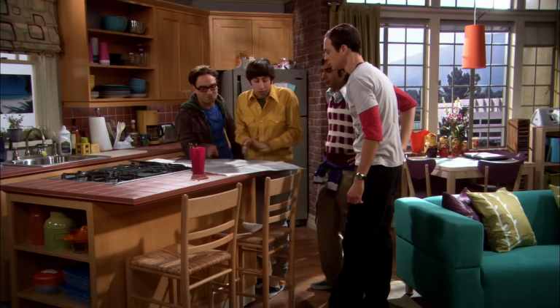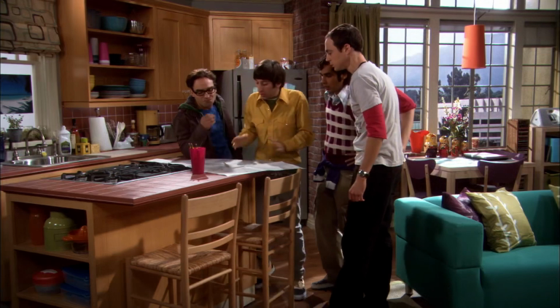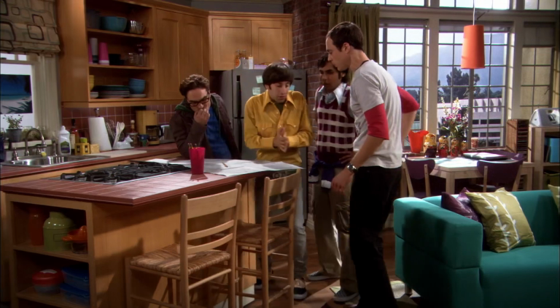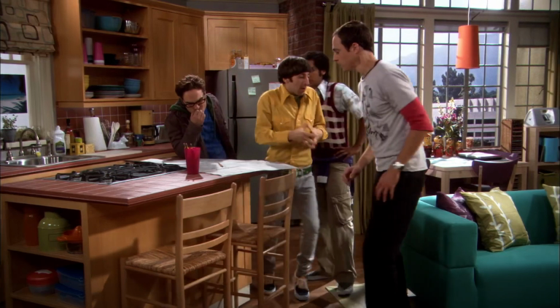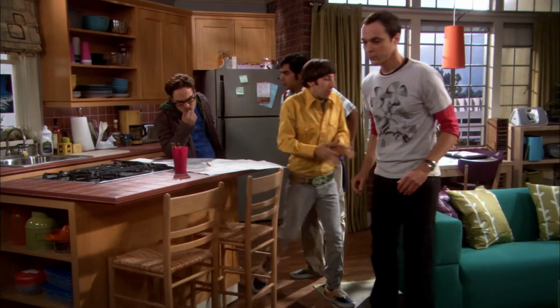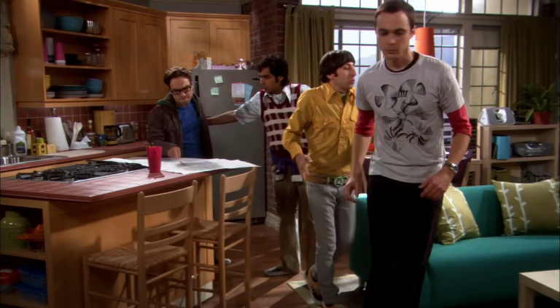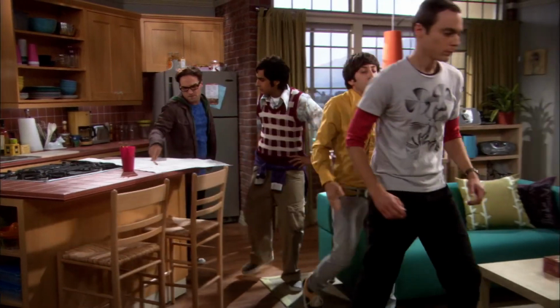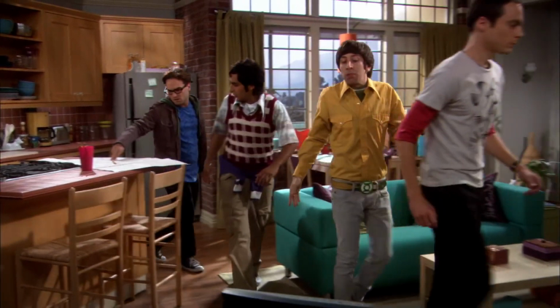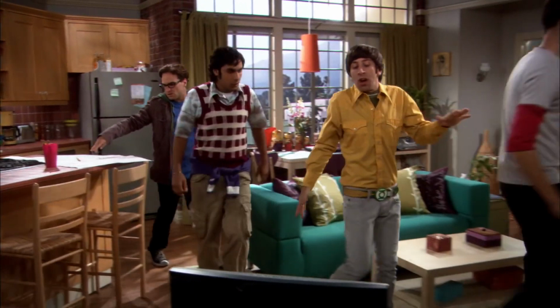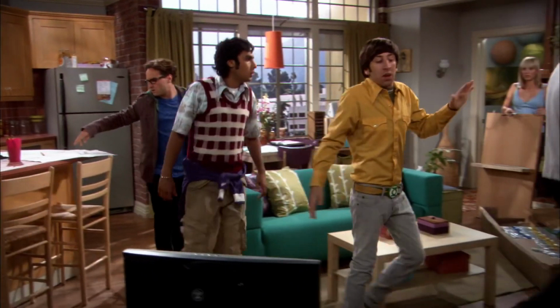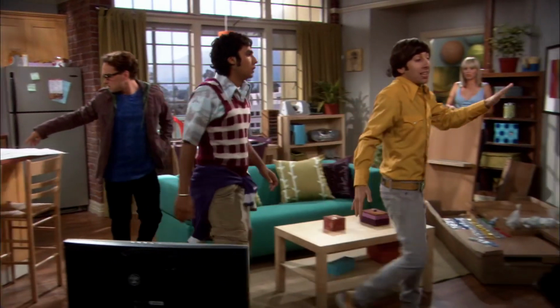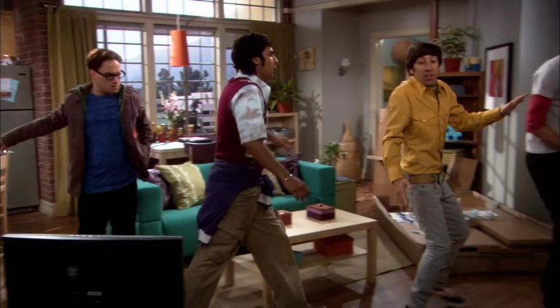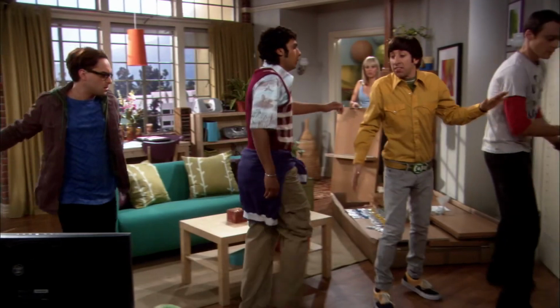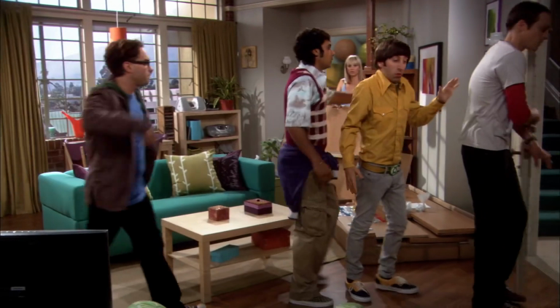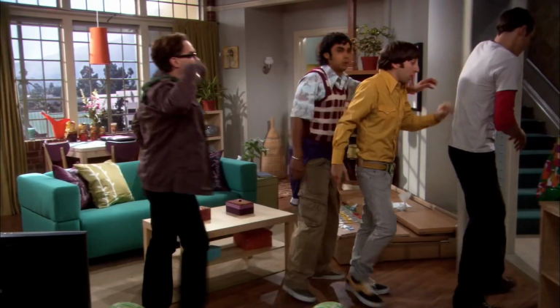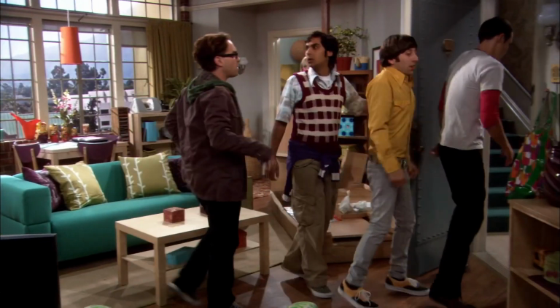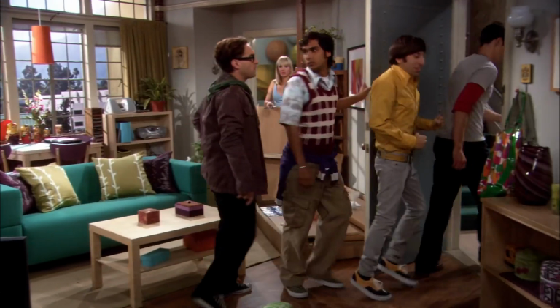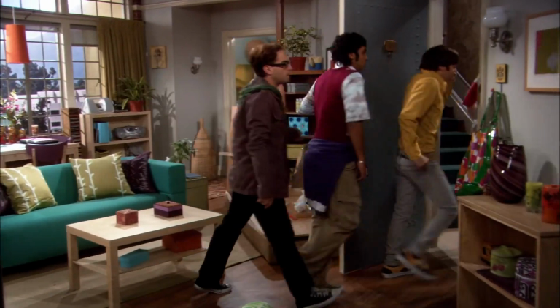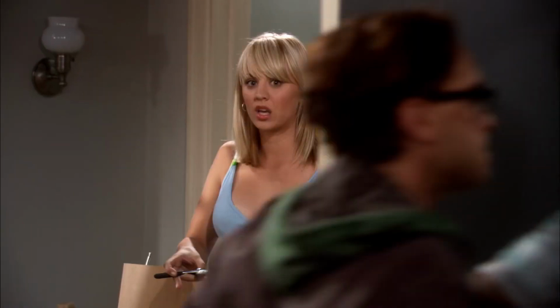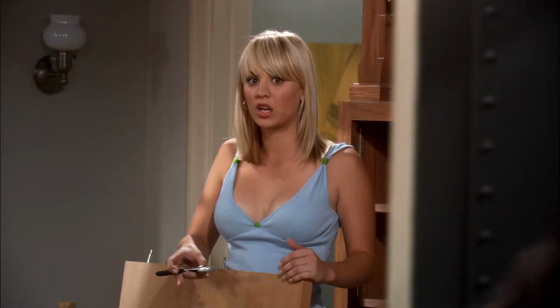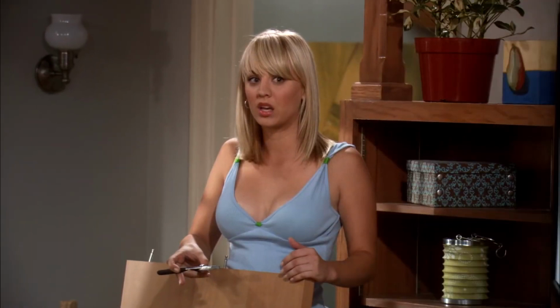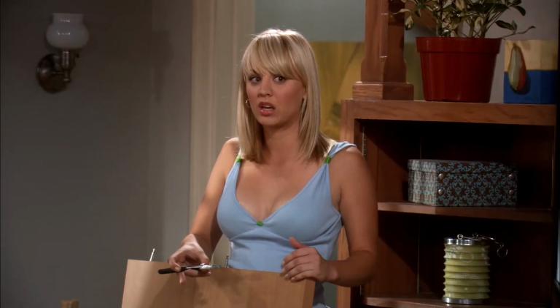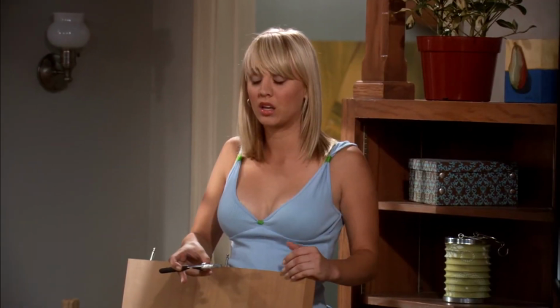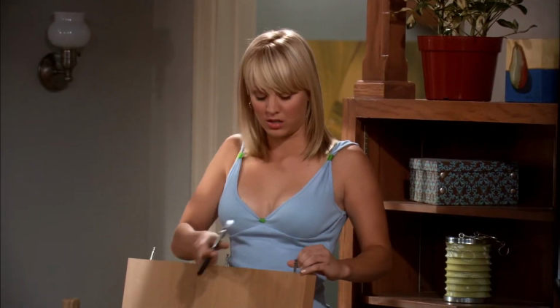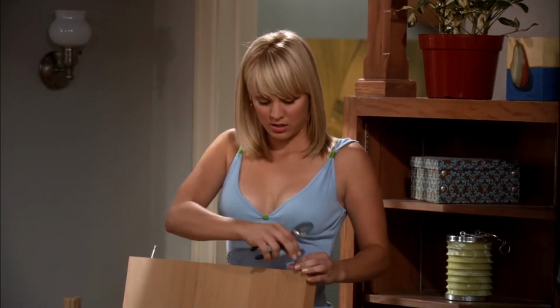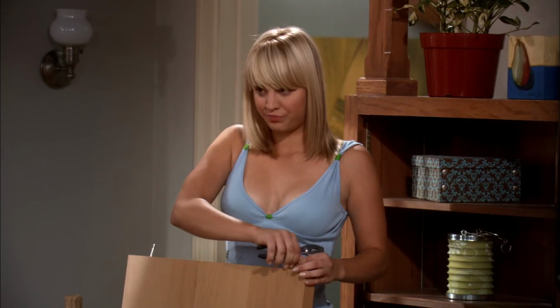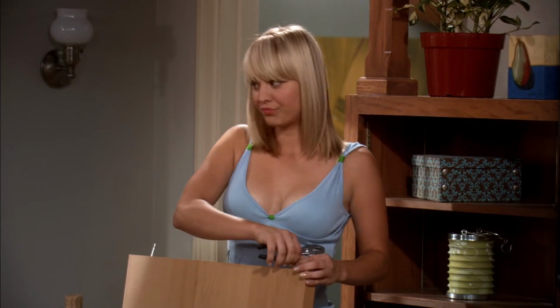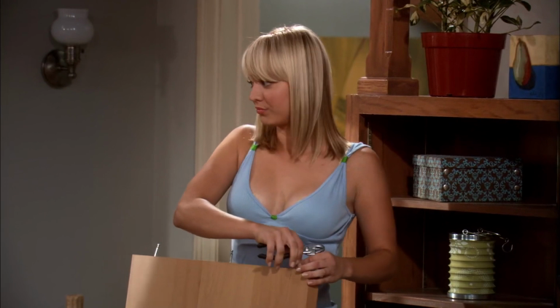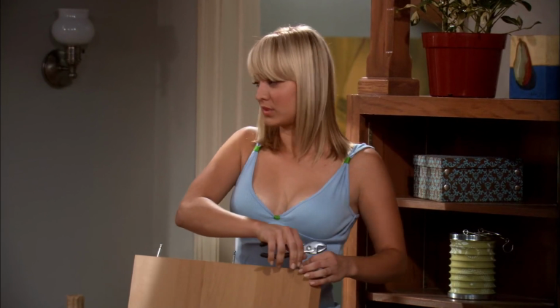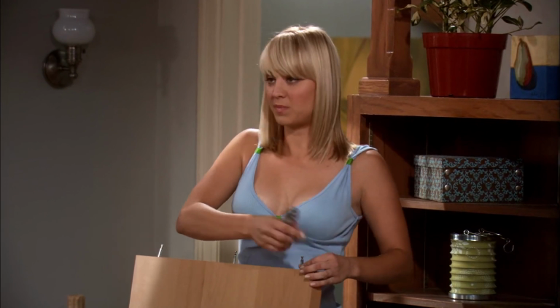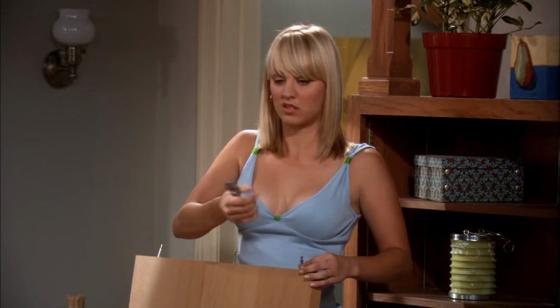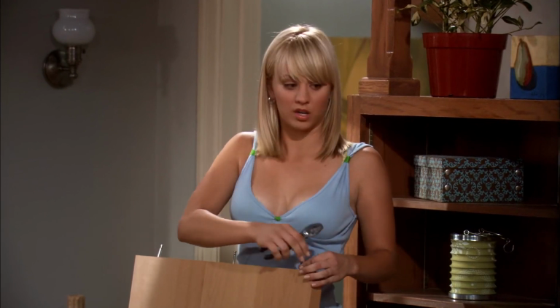Leonard, why don't you go down to the junkyard and pick up about six square meters of scrap aluminum, and Raj, I'll run down to my lab and get the oxyacetylene torch. Meet back here in an hour? Done. Got it. Okay, this place does look pretty good.